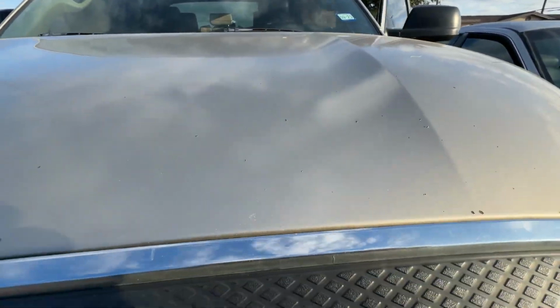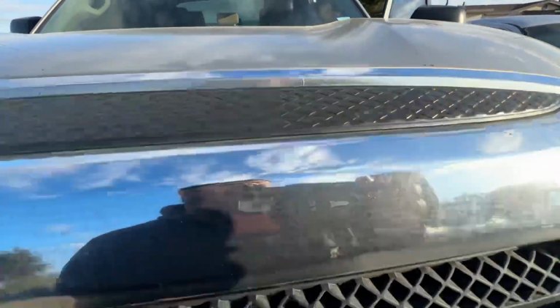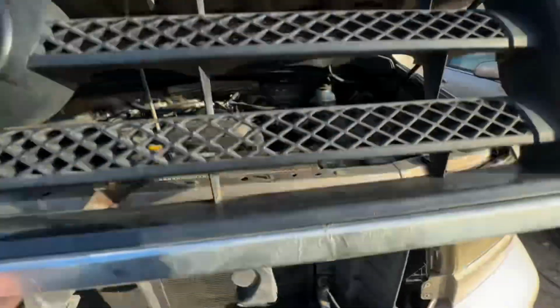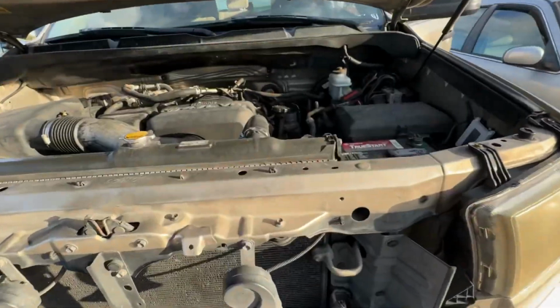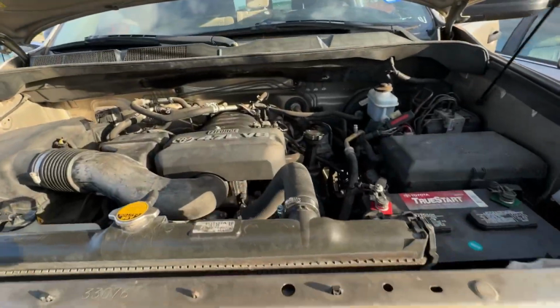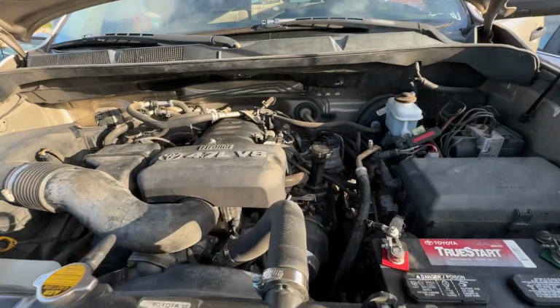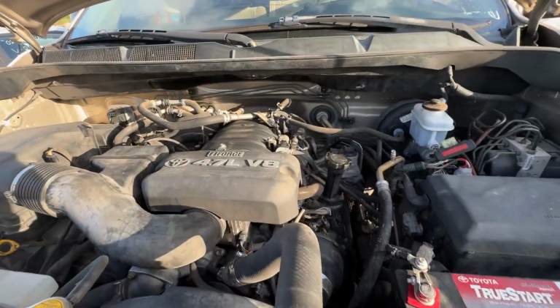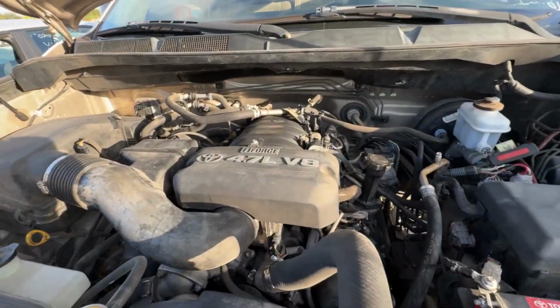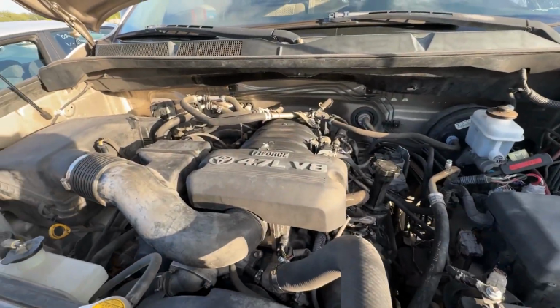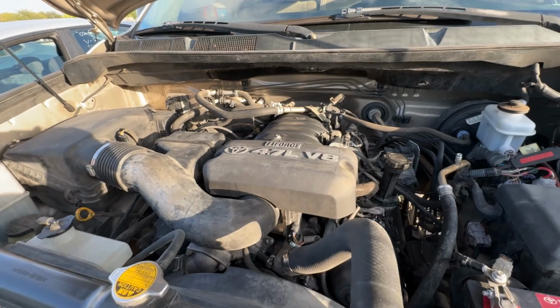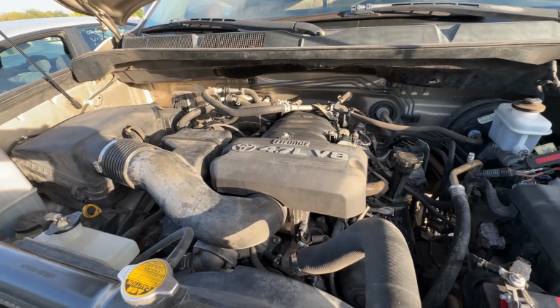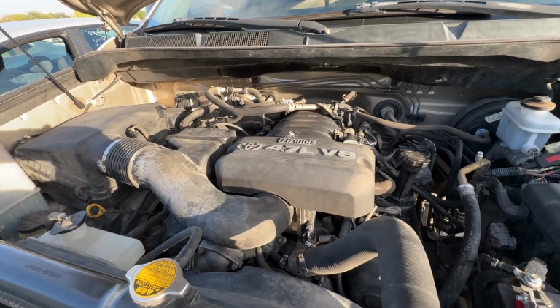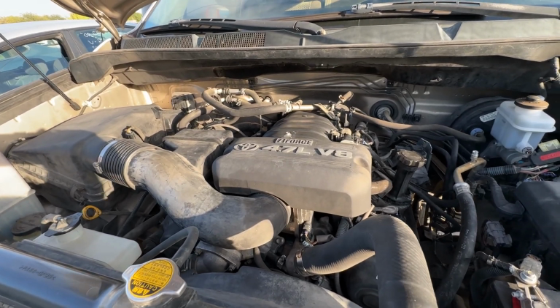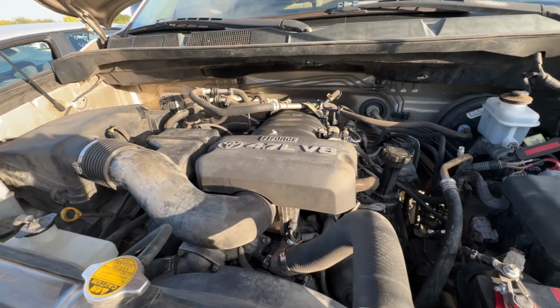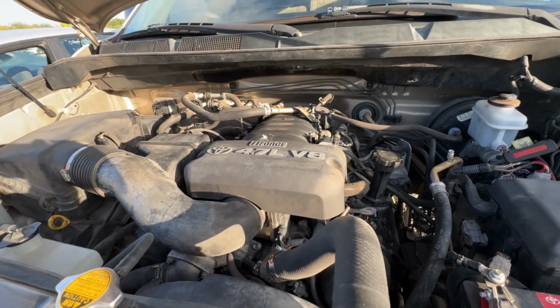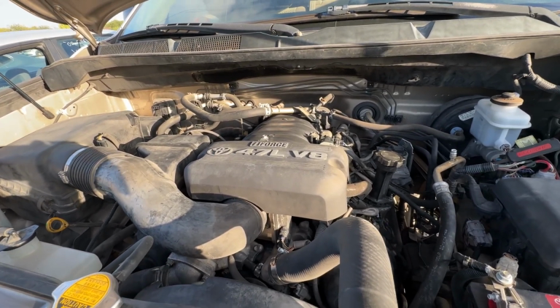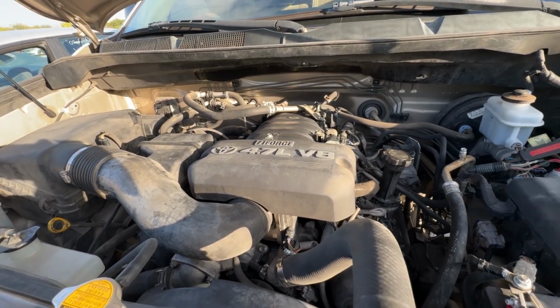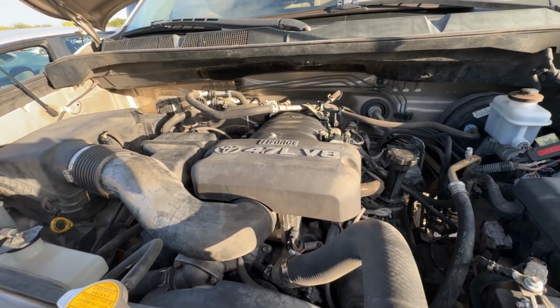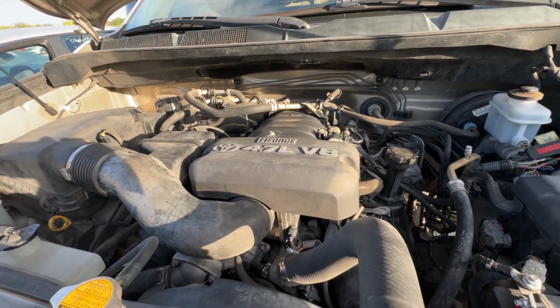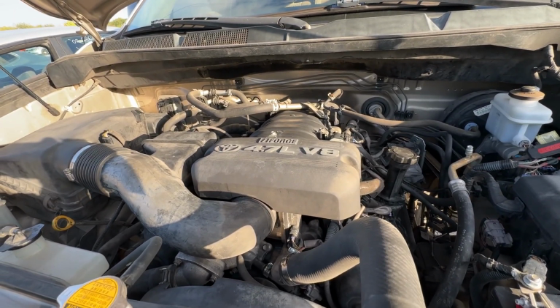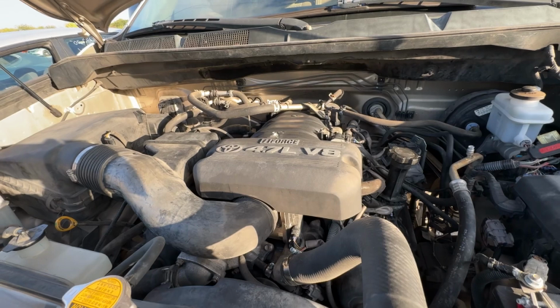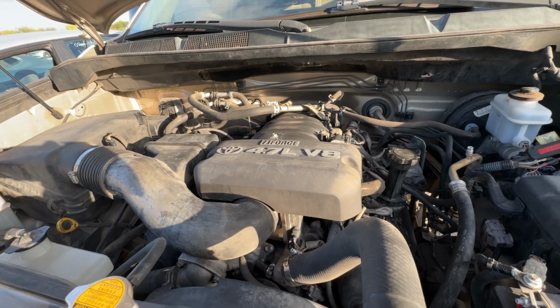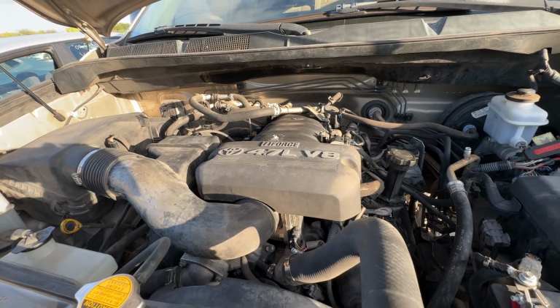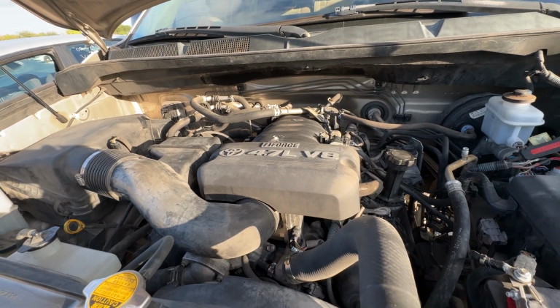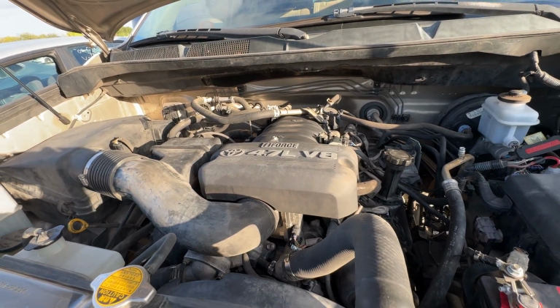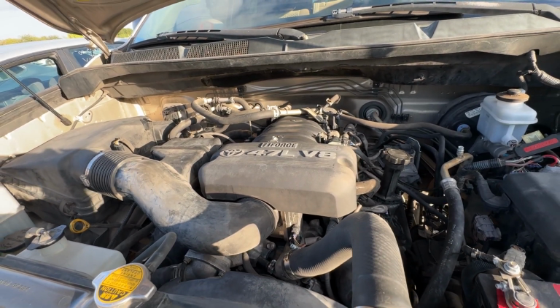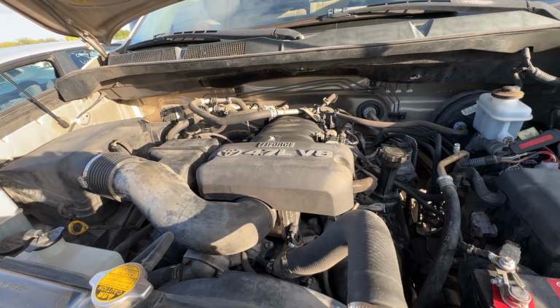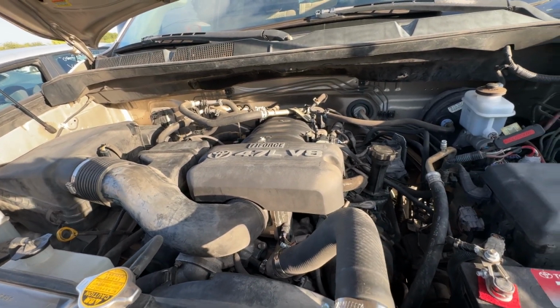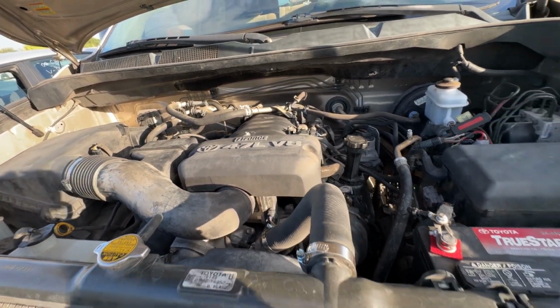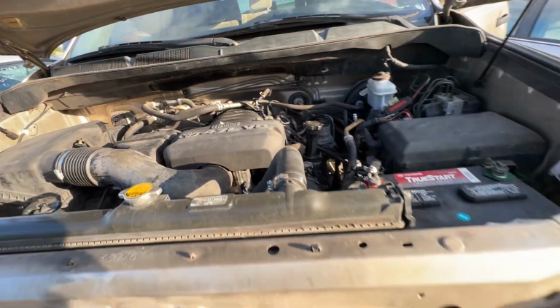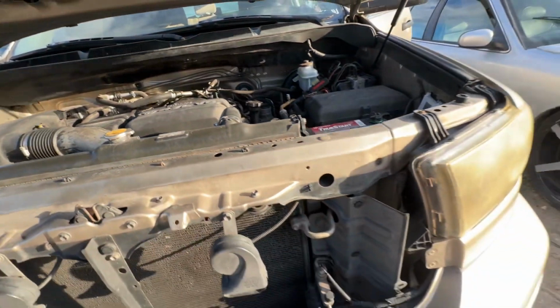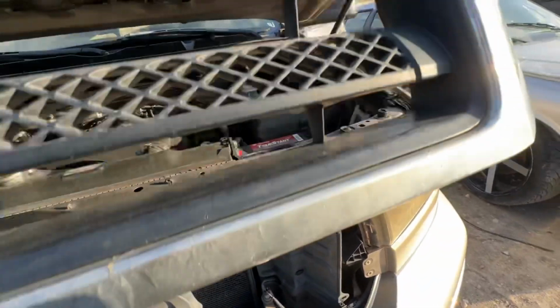Let's check out under the hood real quick. It's your 4.7 liter V8.